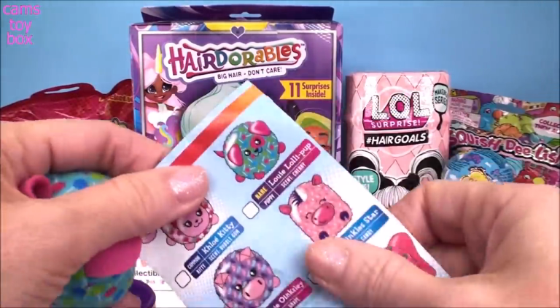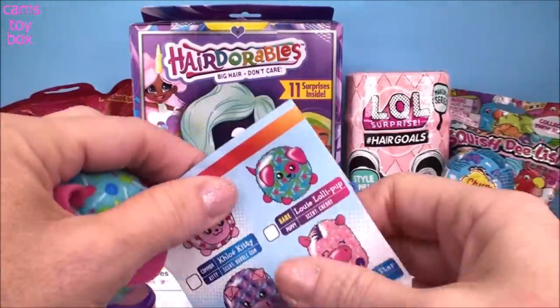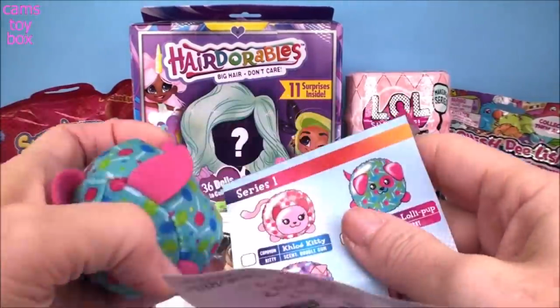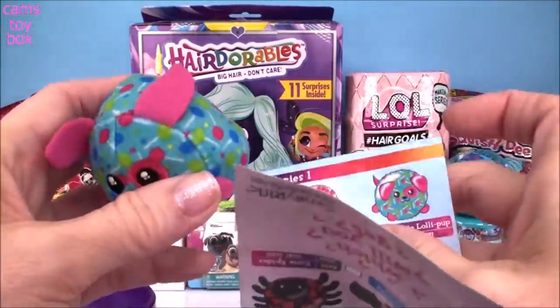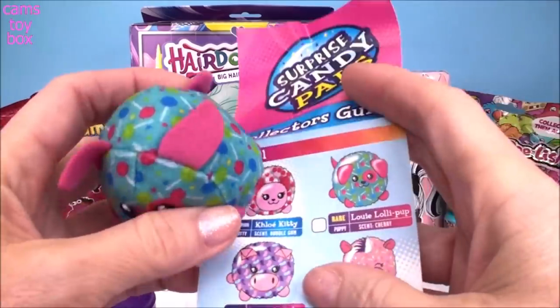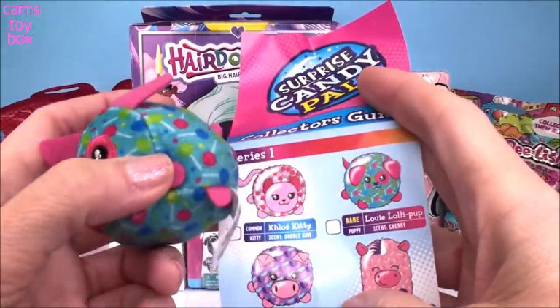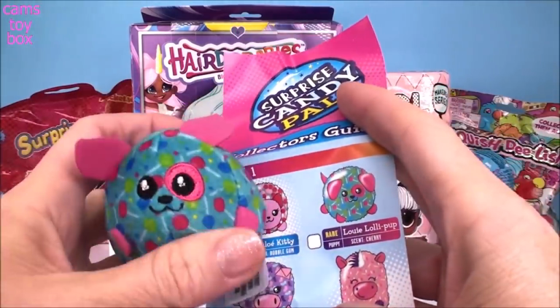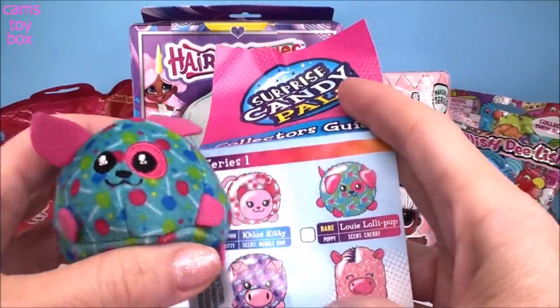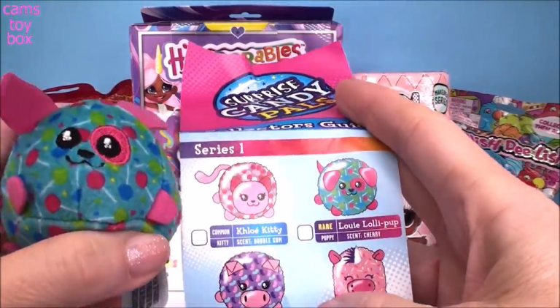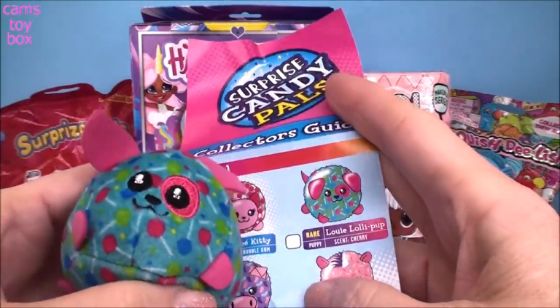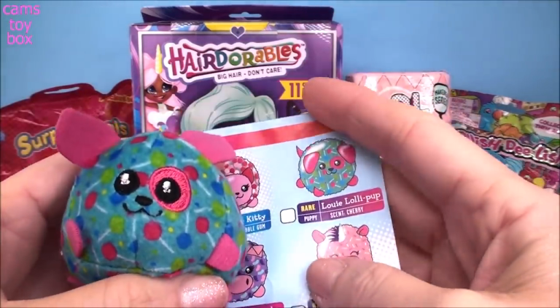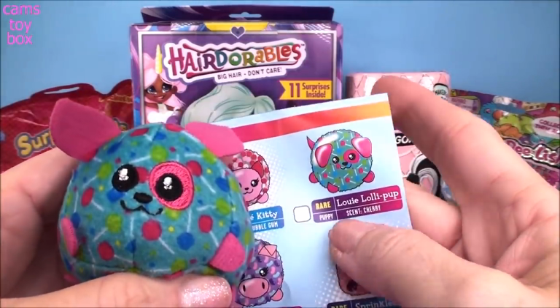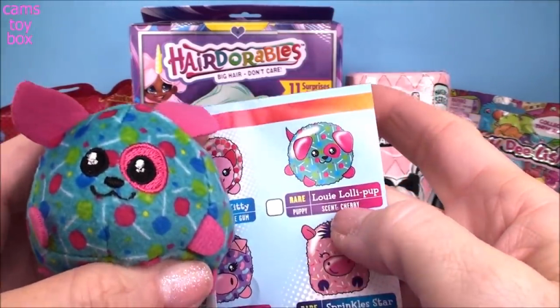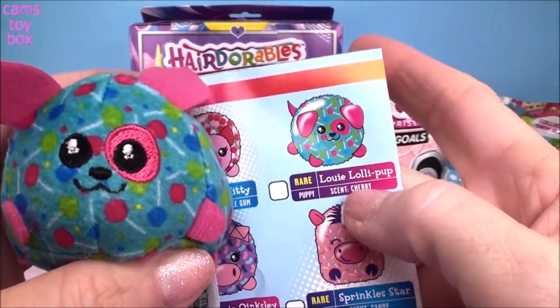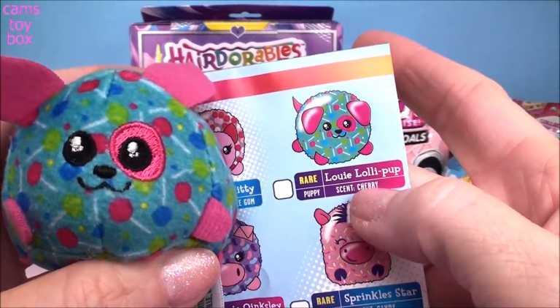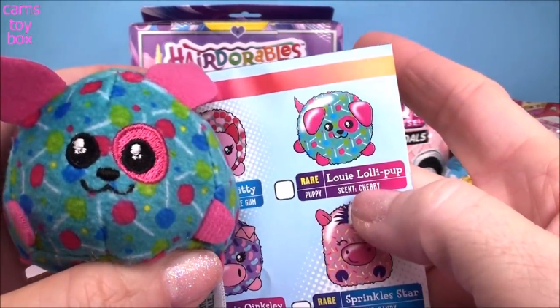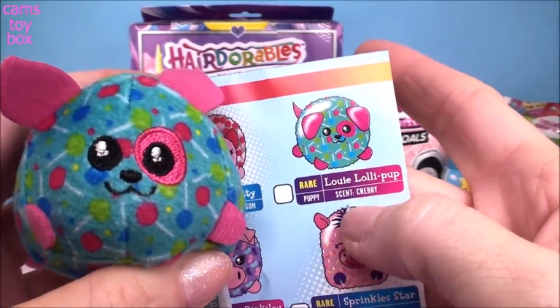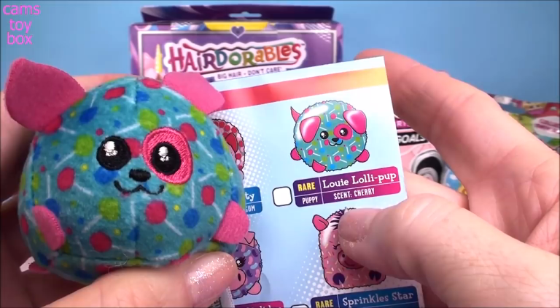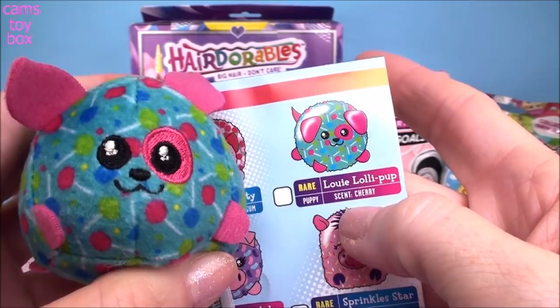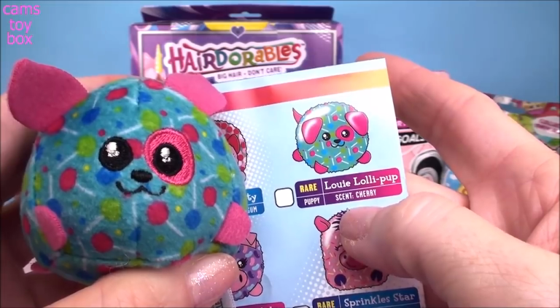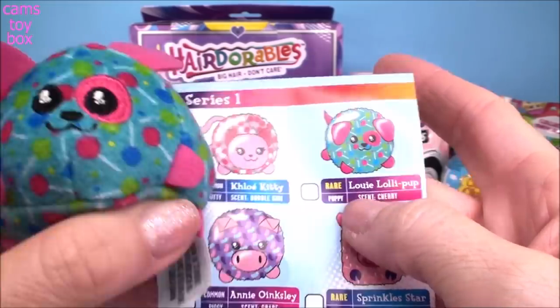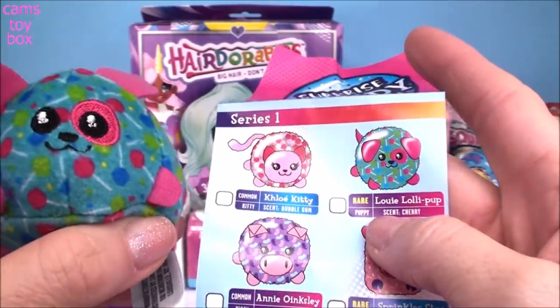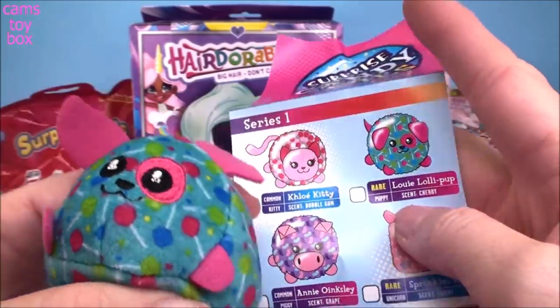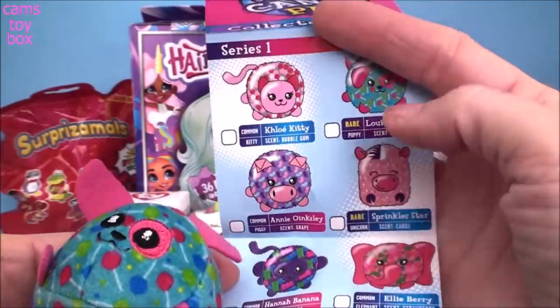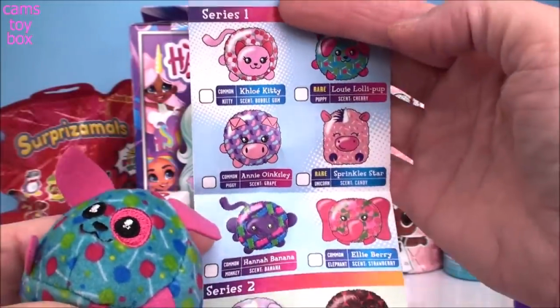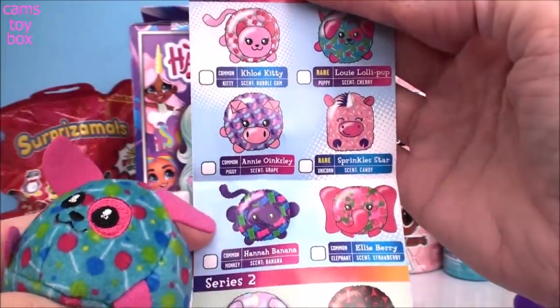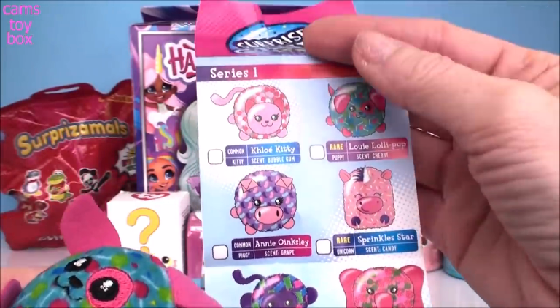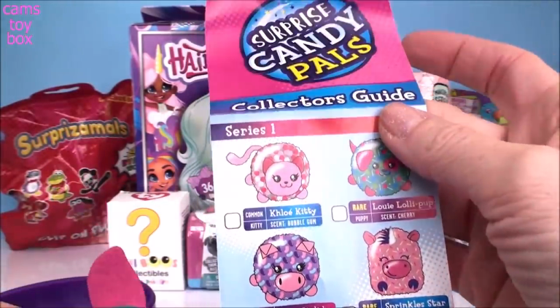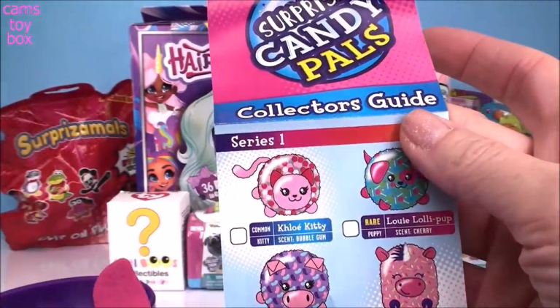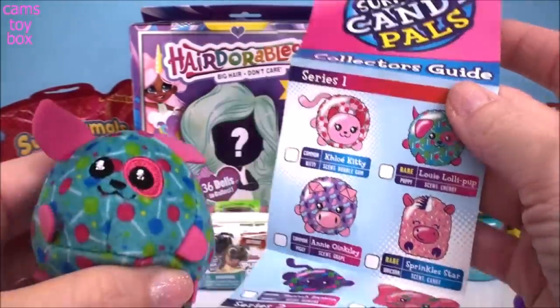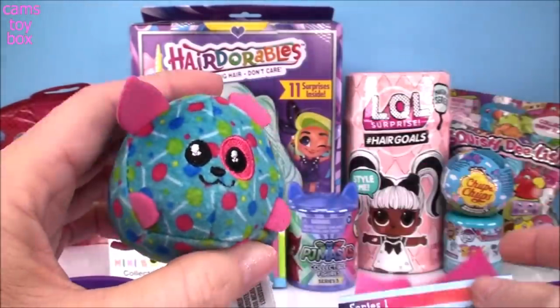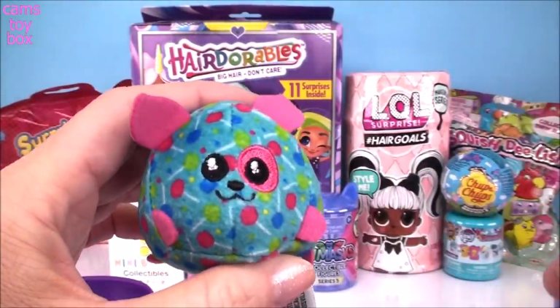Here is the collector's checklist. And we got a rare one guys — we got Louie Lollipop. He is cherry scented and that's super cool. He's a rare one. Here's all the other ones. They're actually really, really super cute.